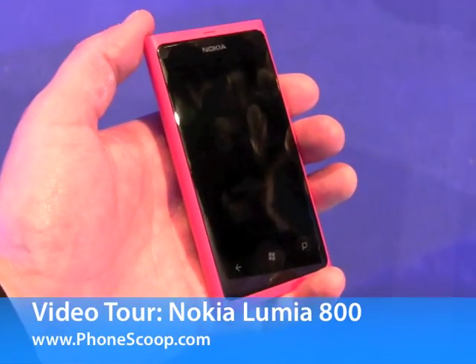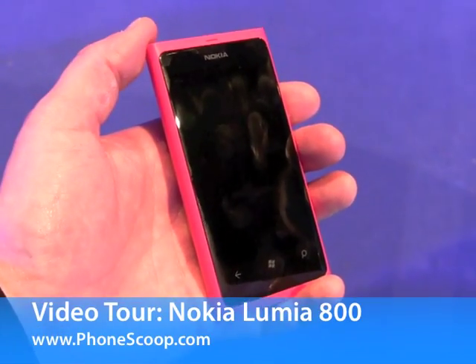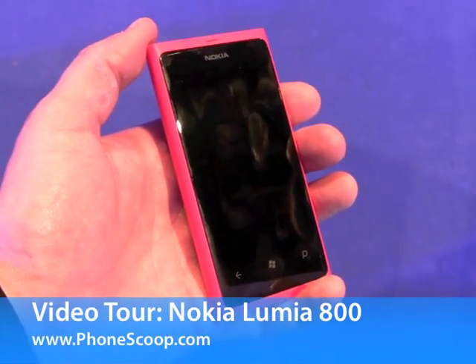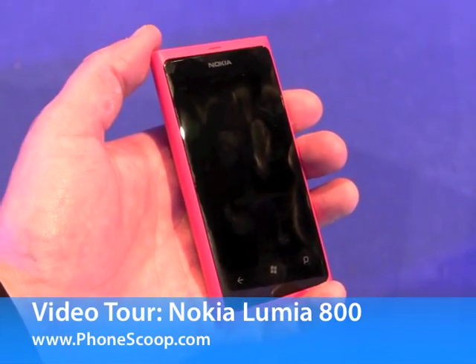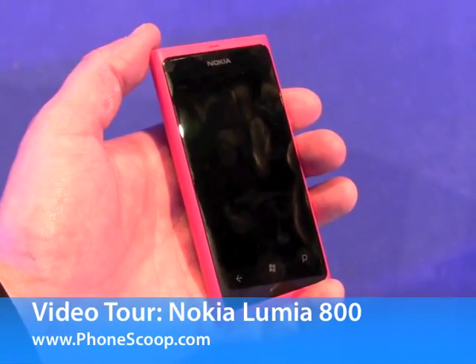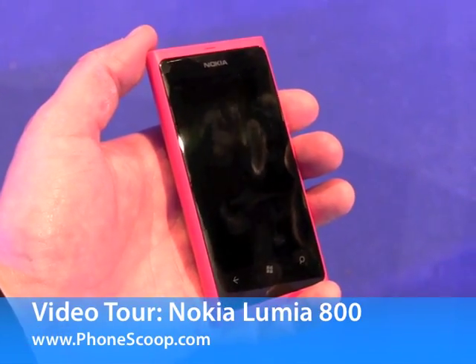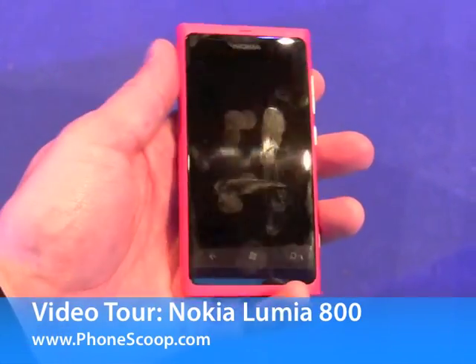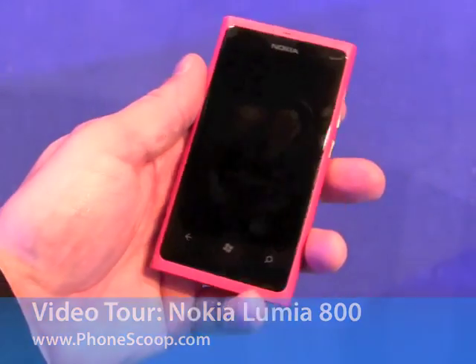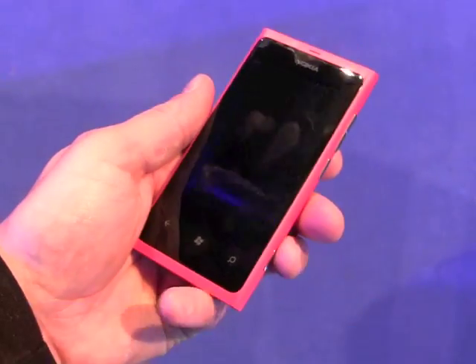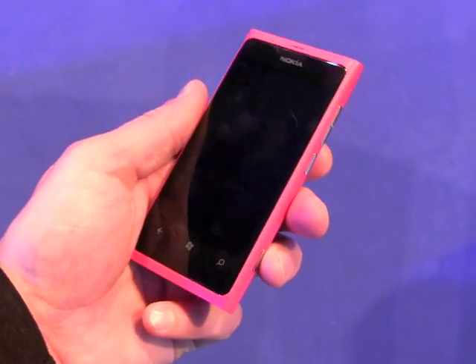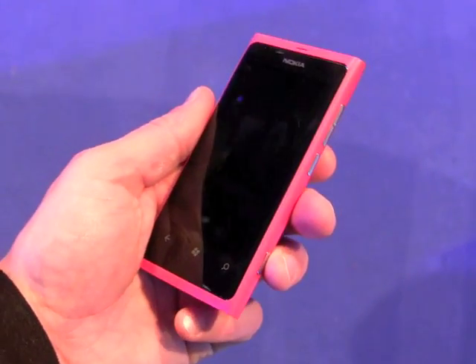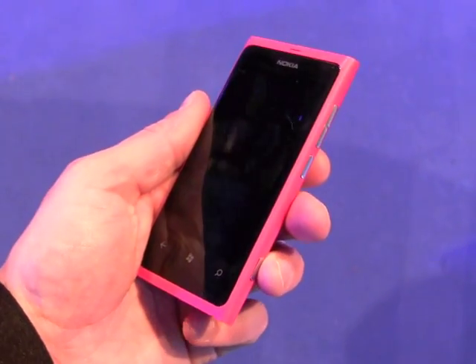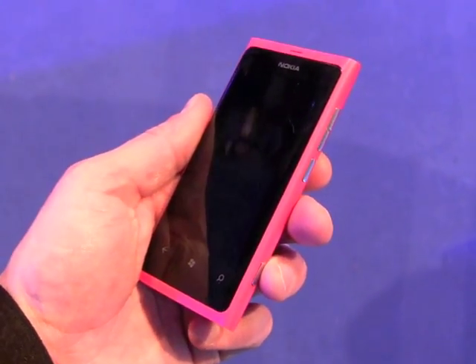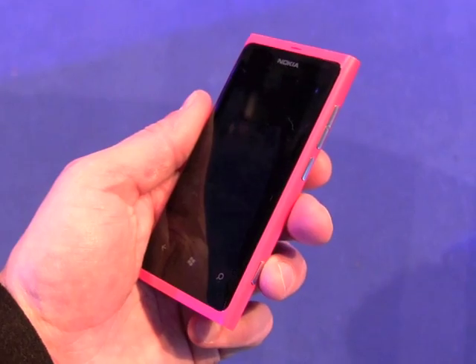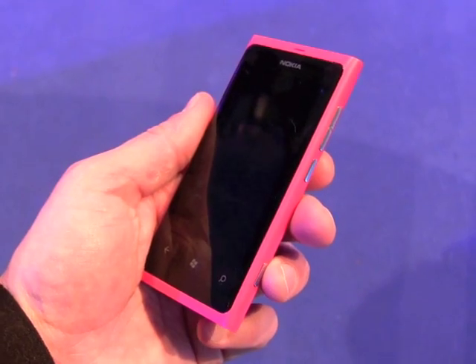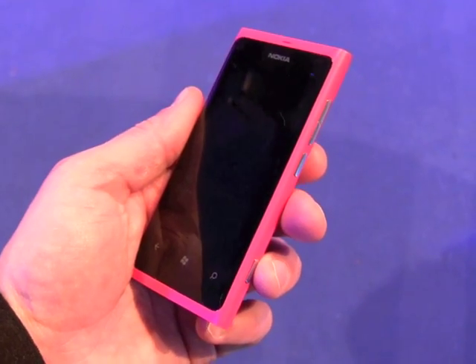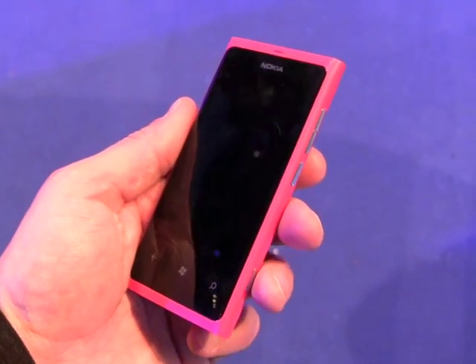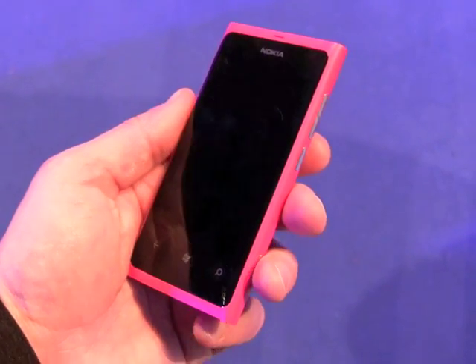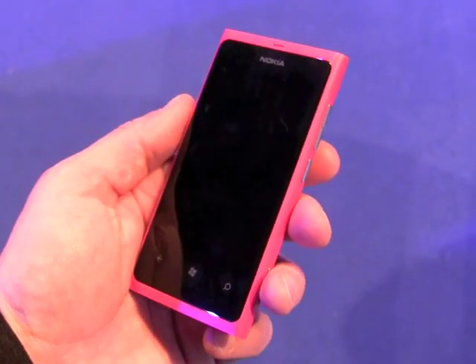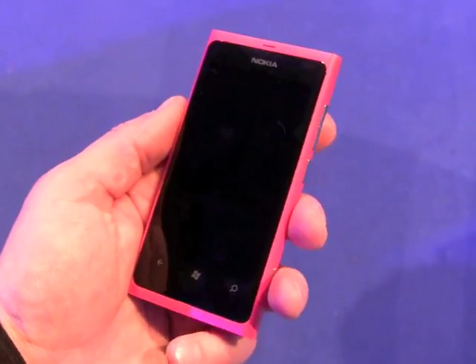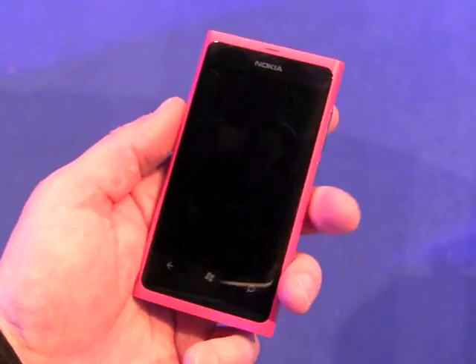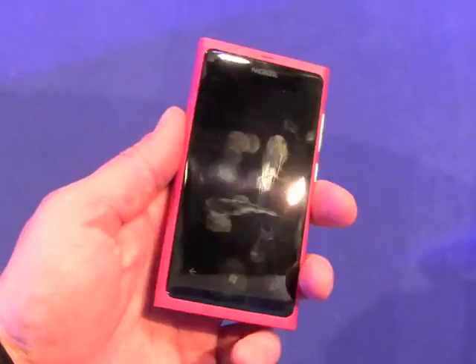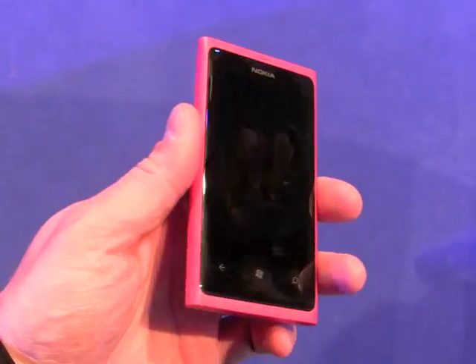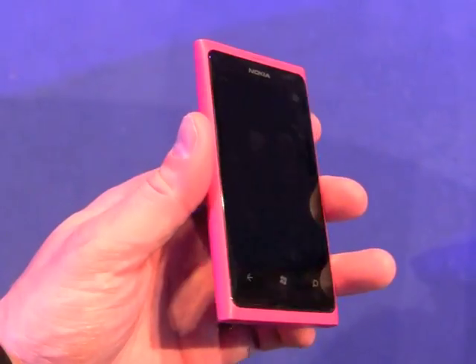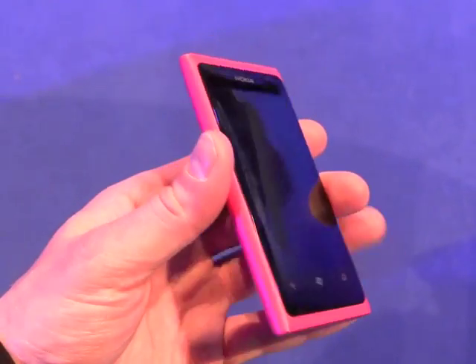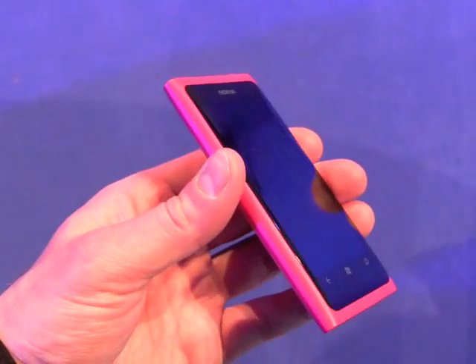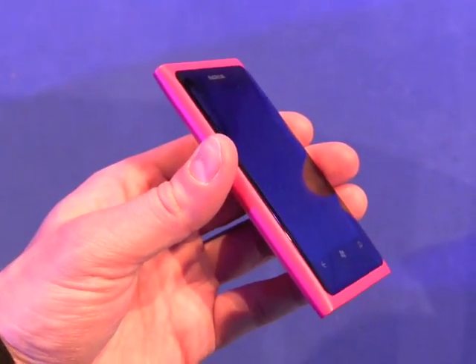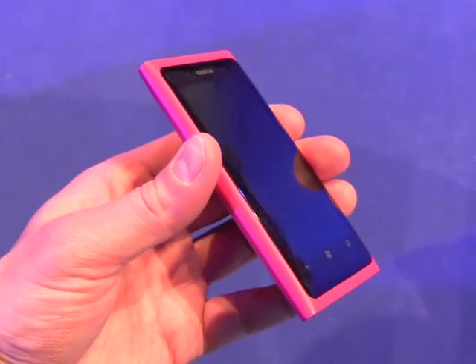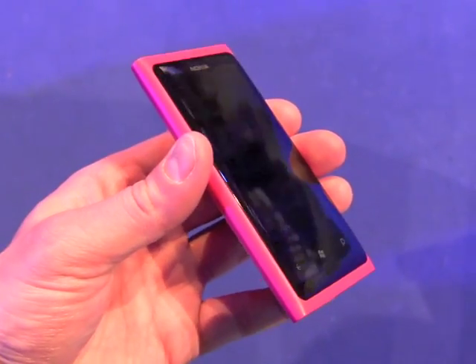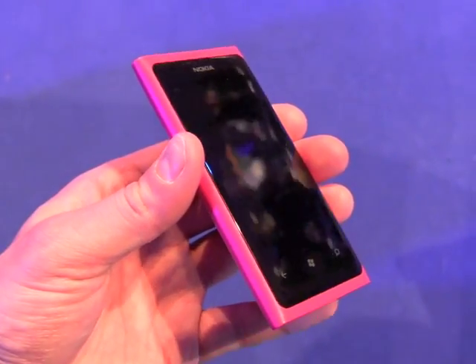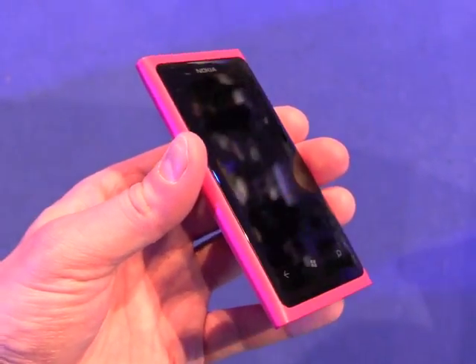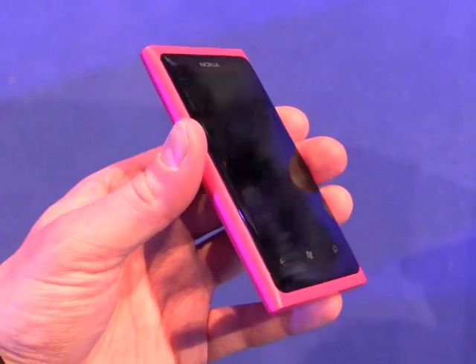Hey everybody, this is Eric with PhoneScoop. We are looking at the Nokia Lumia 800, one of Nokia's first Windows Phone devices, and this is the pink version.